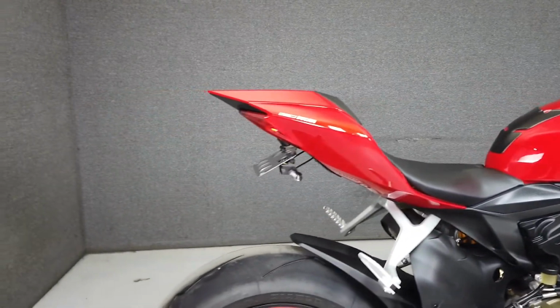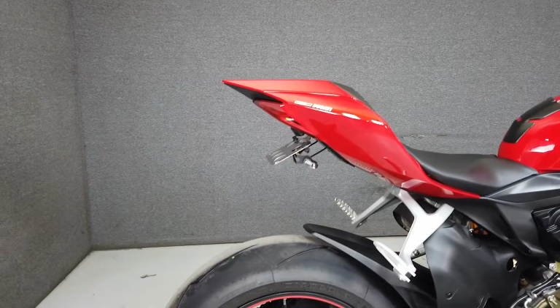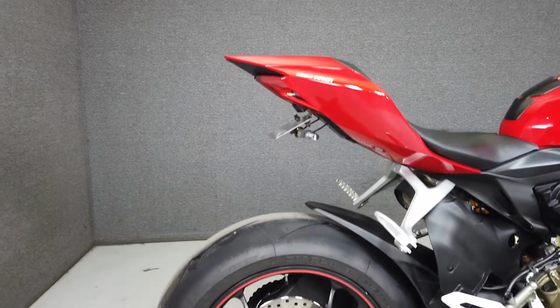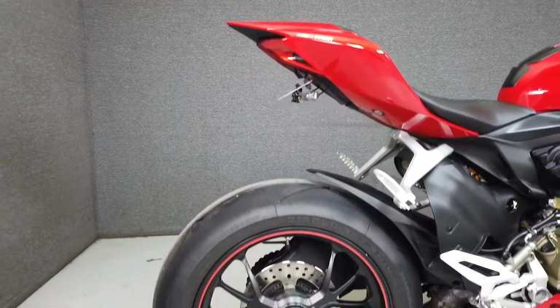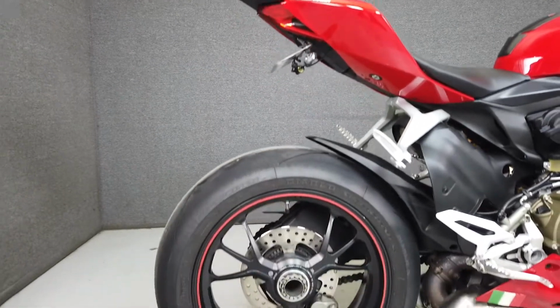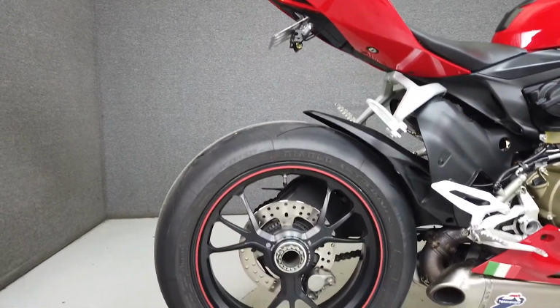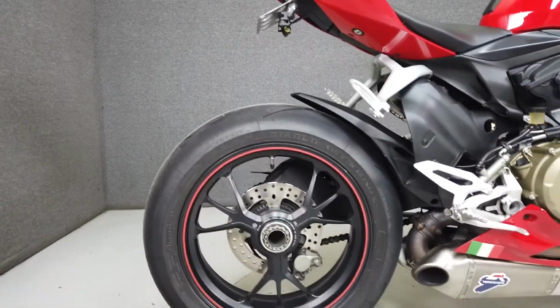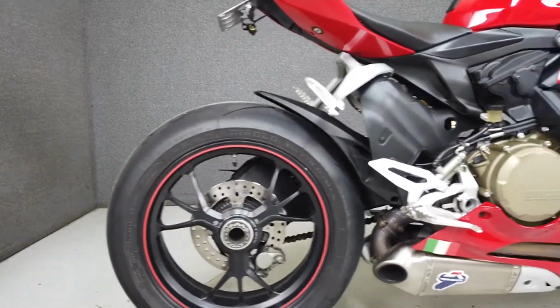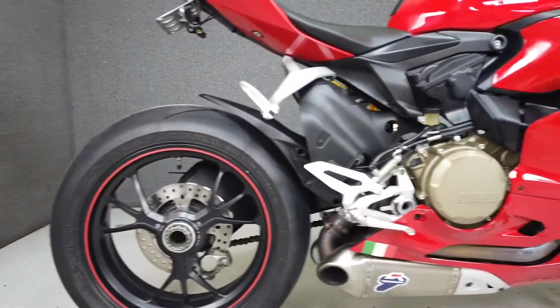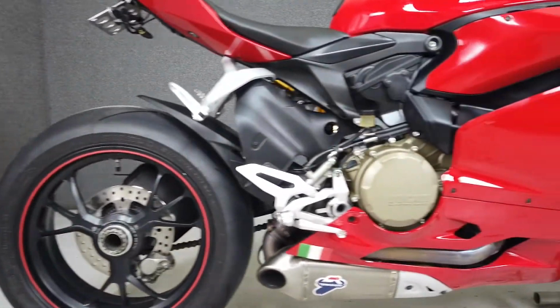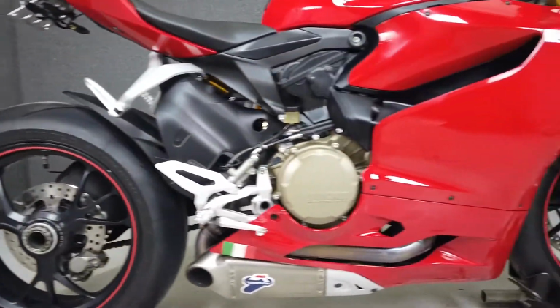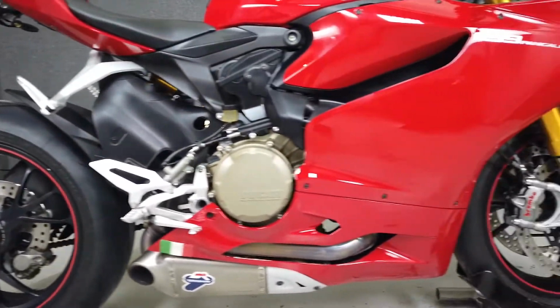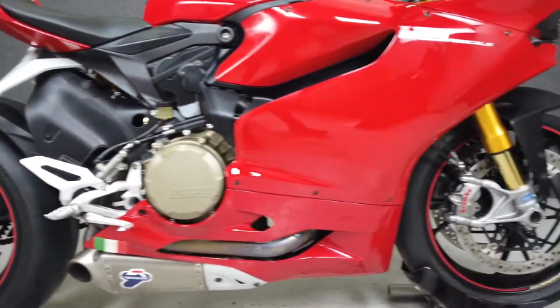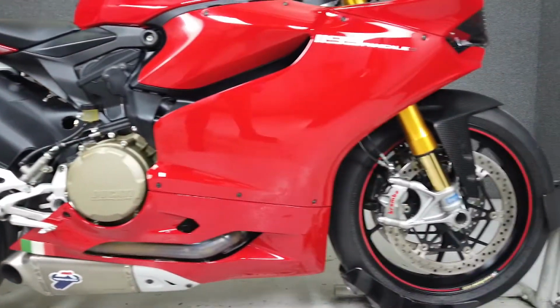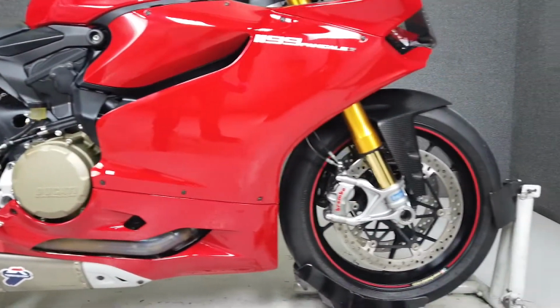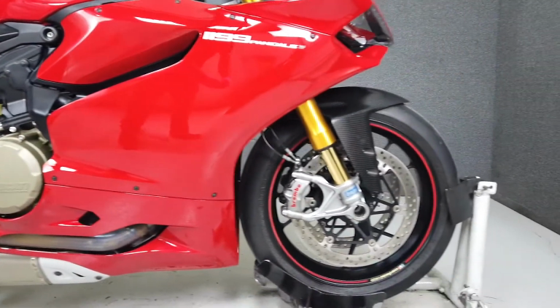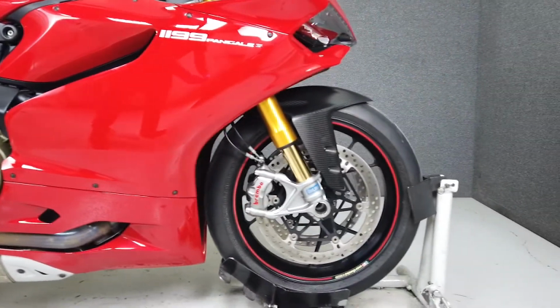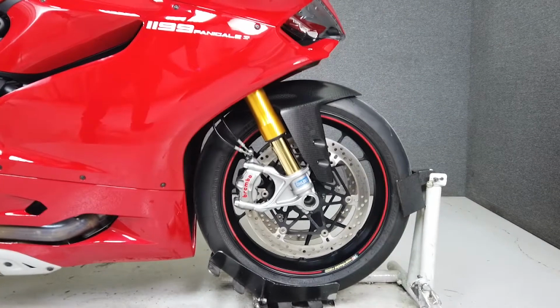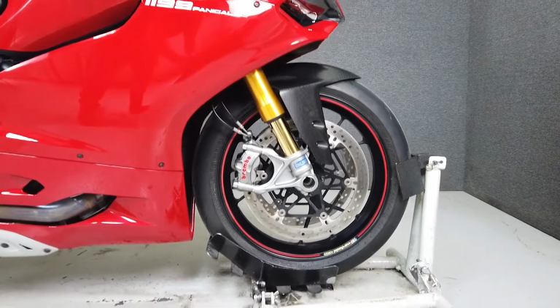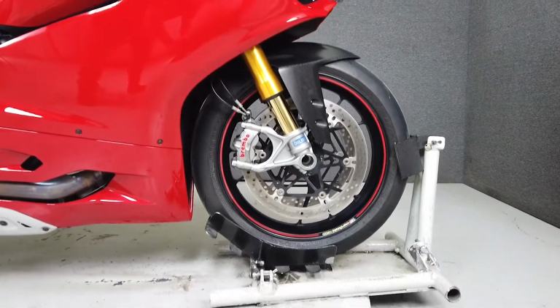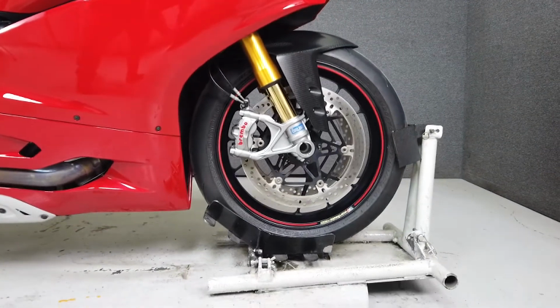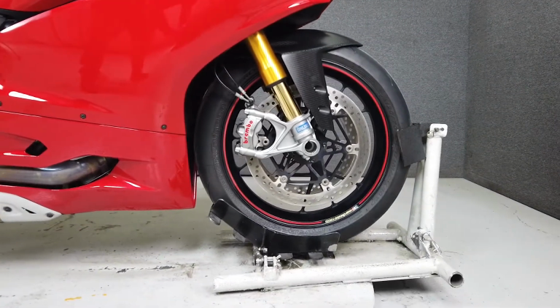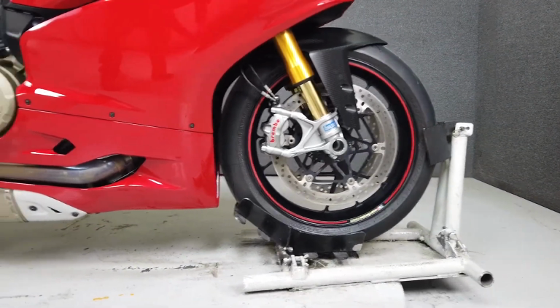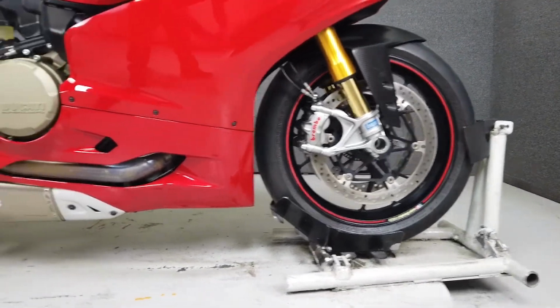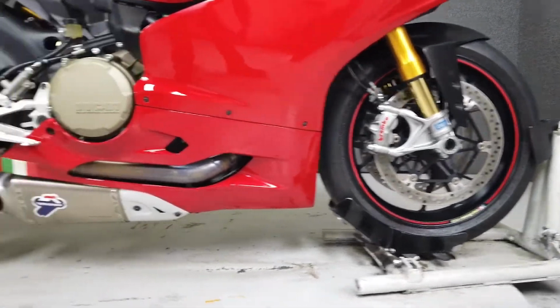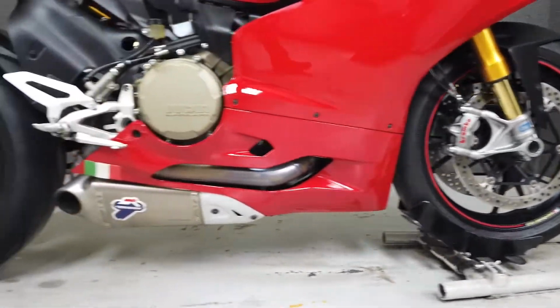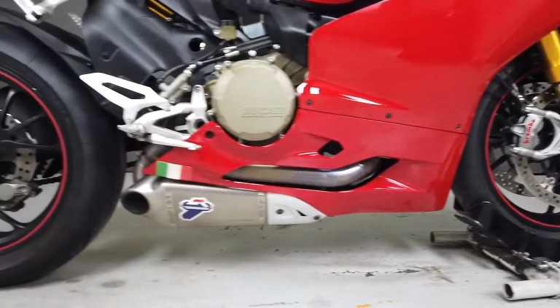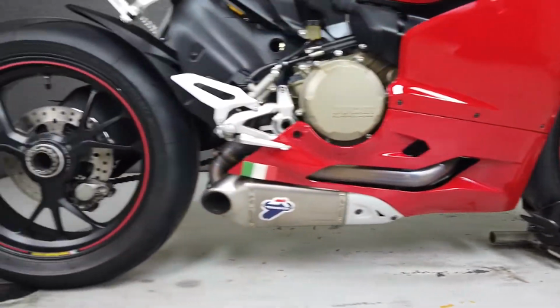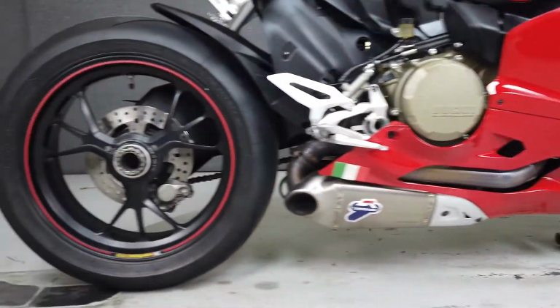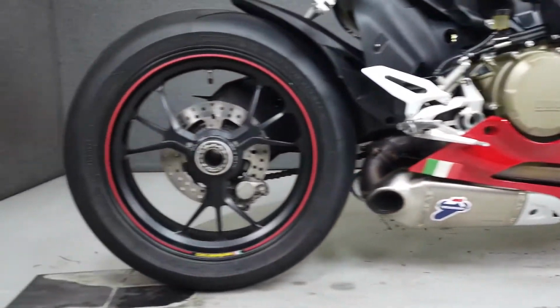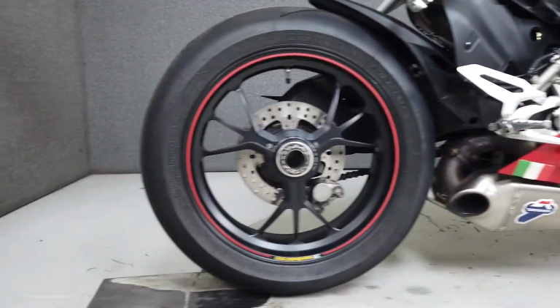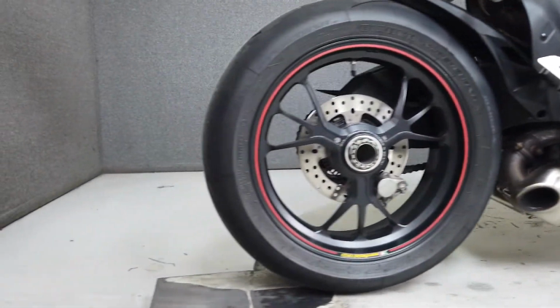It's been upgraded with a rear fender eliminator kit, rear turn signals, a tank pad, and a Termignoni exhaust. From Ducati, it comes equipped with ABS, traction control, ESA, quickshifter, EBC, and an onboard computer.